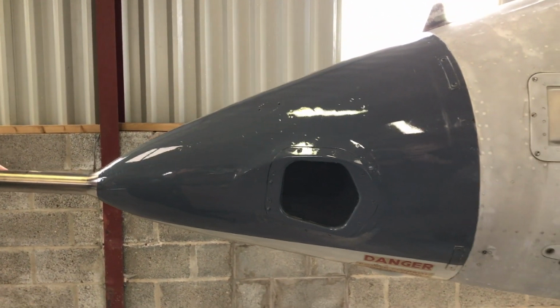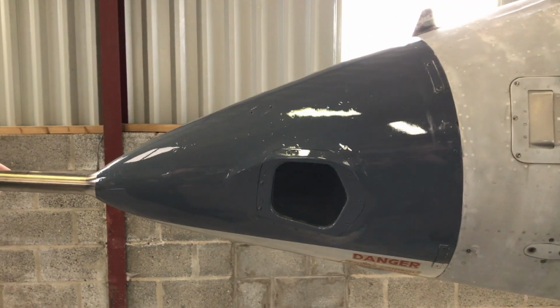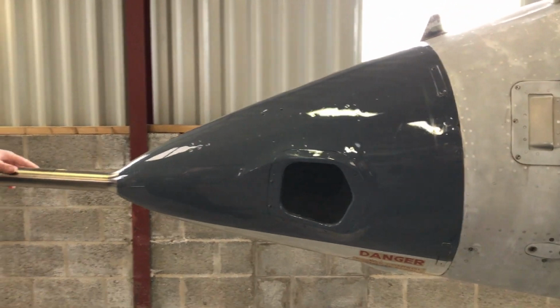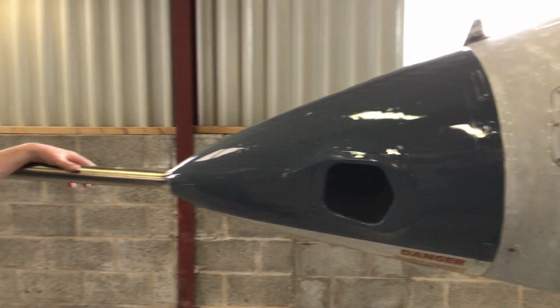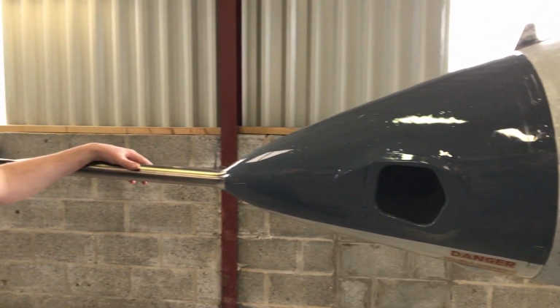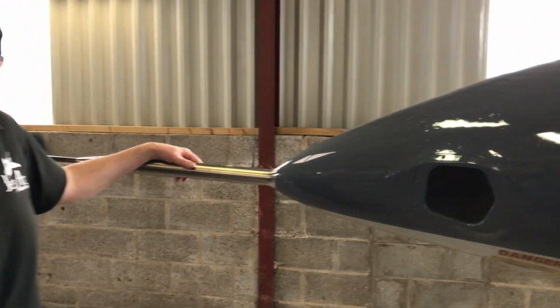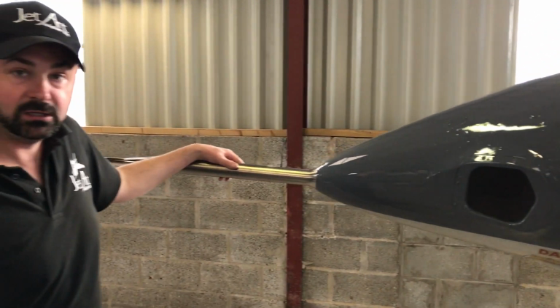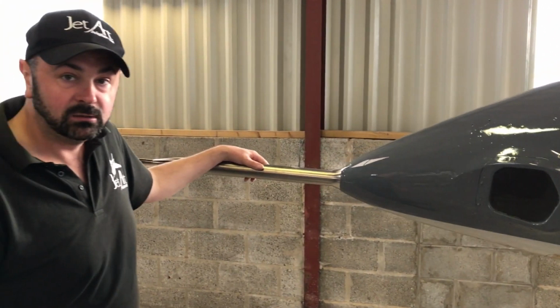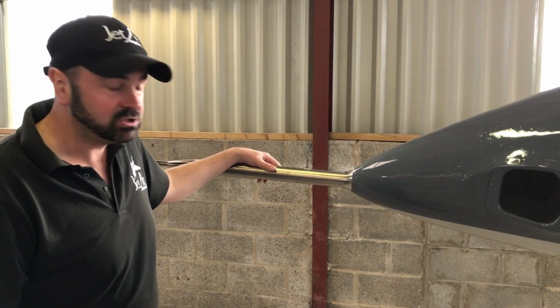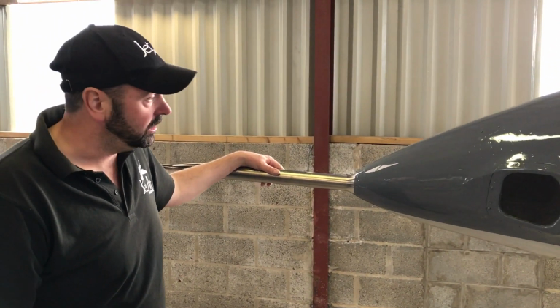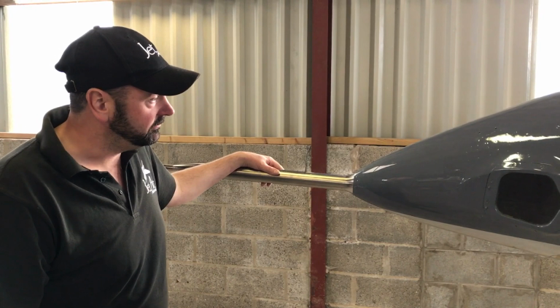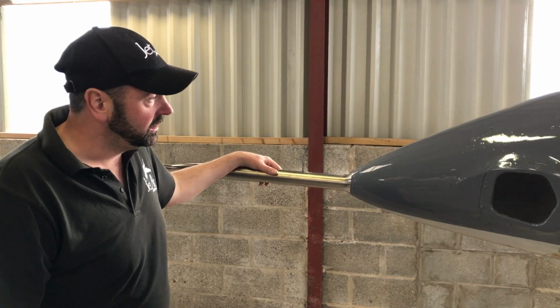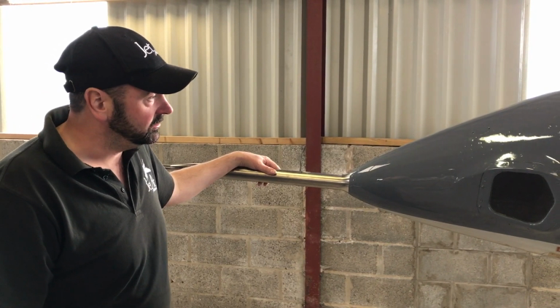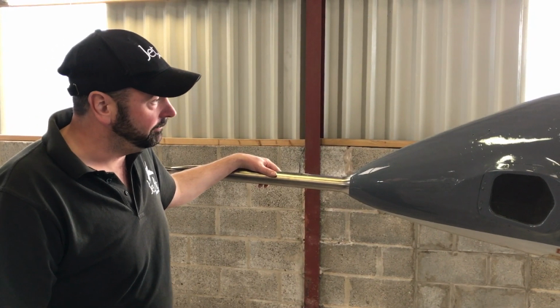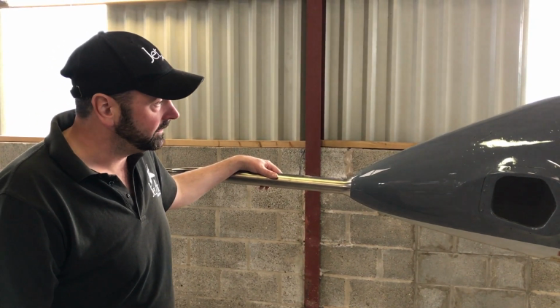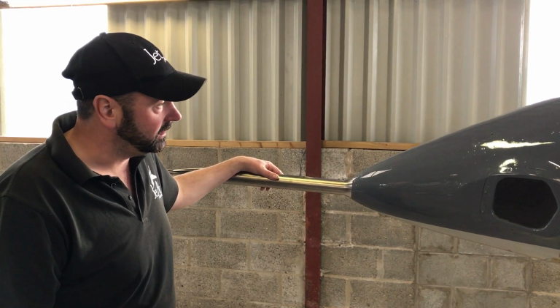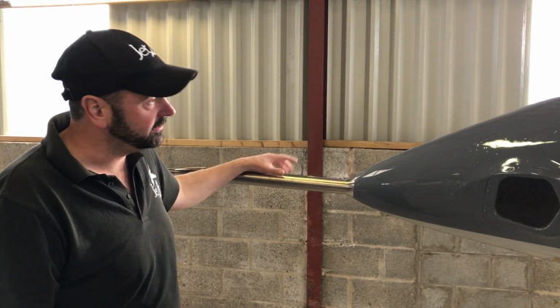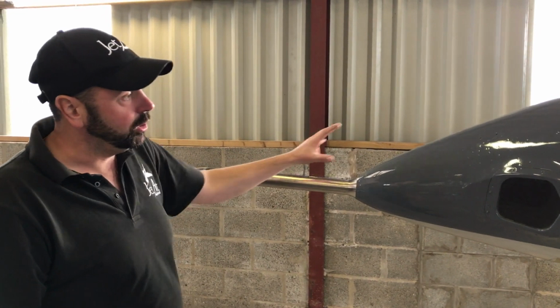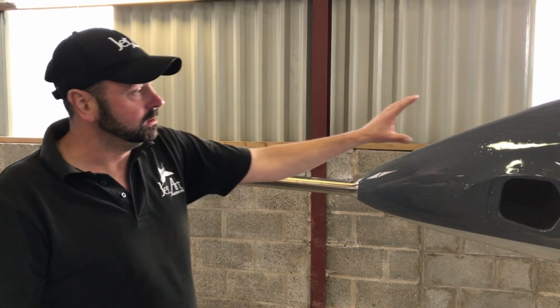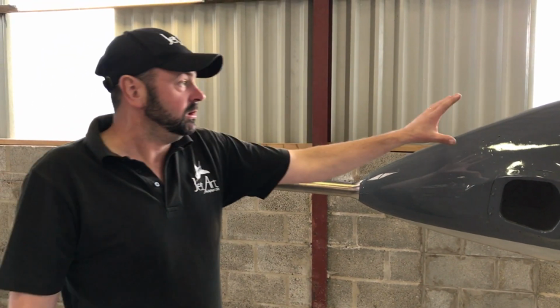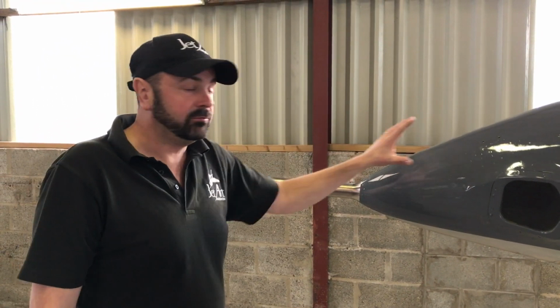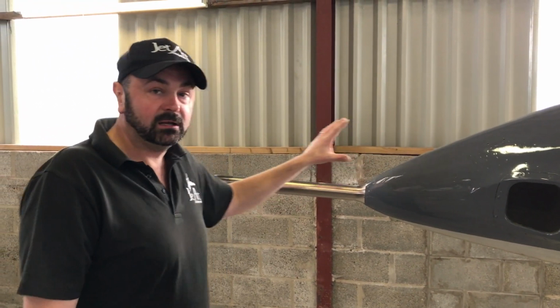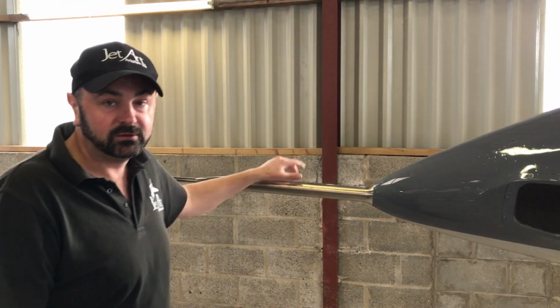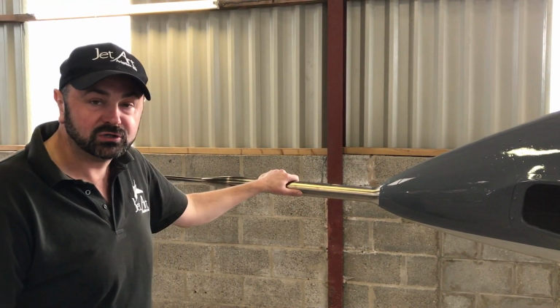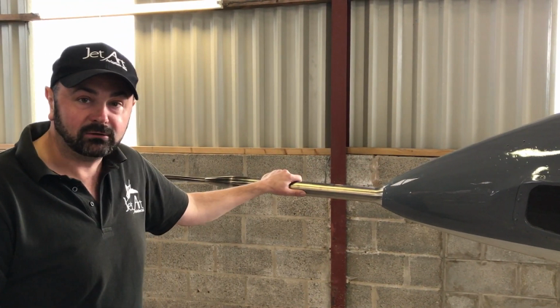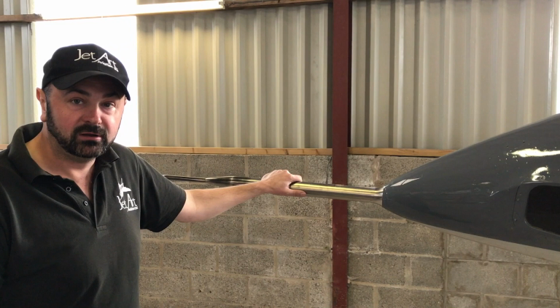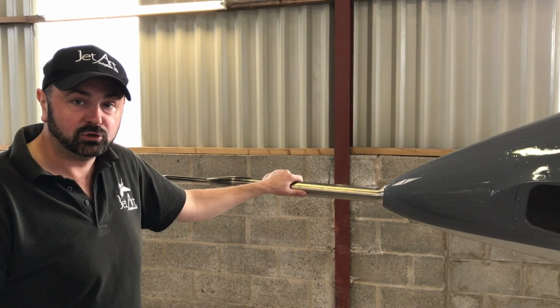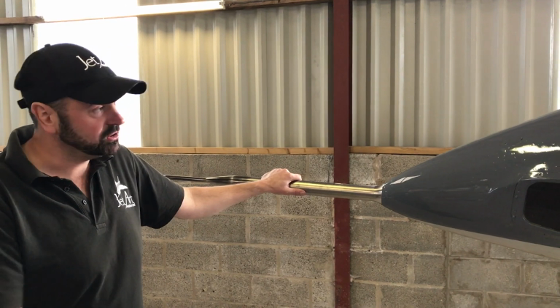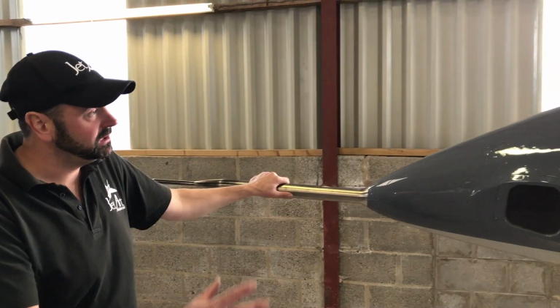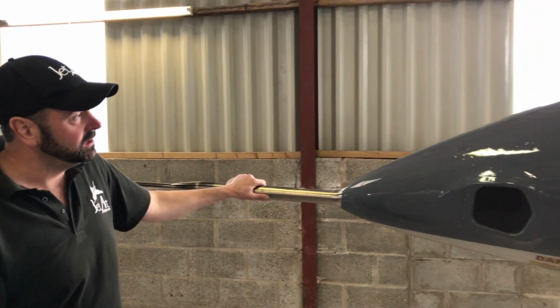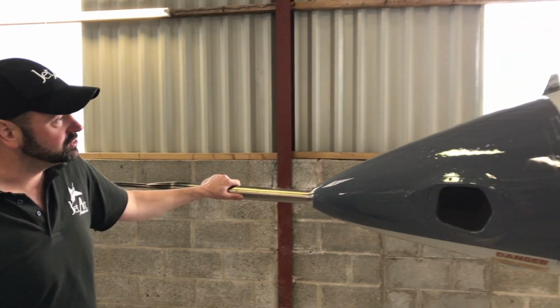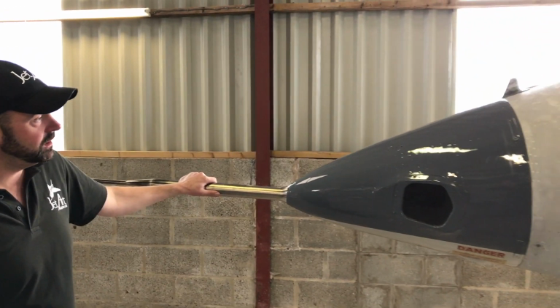This is a new old stock nose cone that we managed to get hold of, and it makes the whole profile of the nose of the aircraft much more sleek and streamlined.